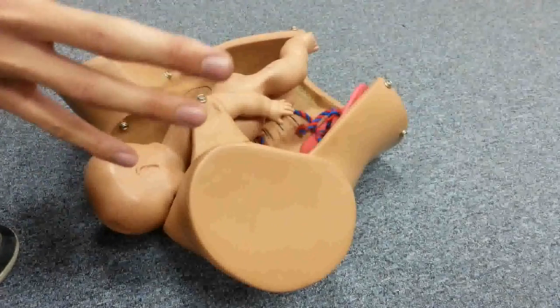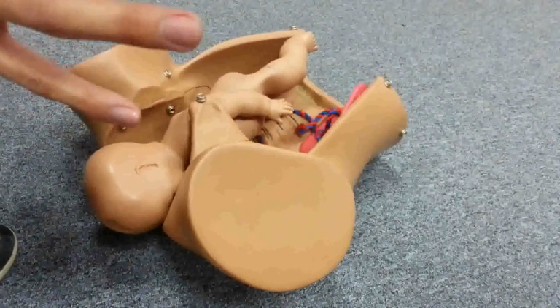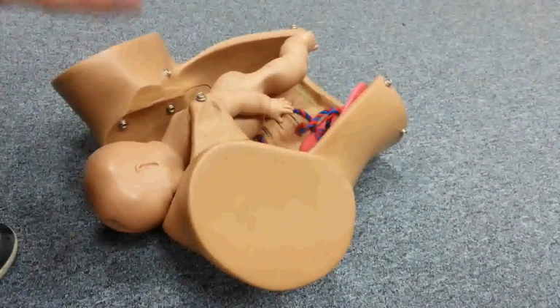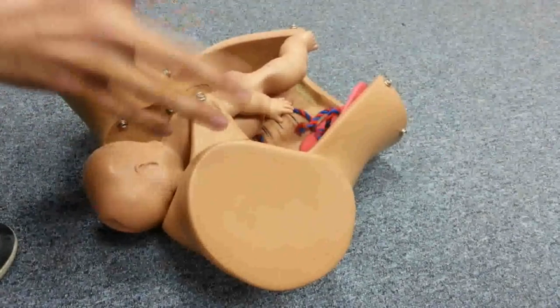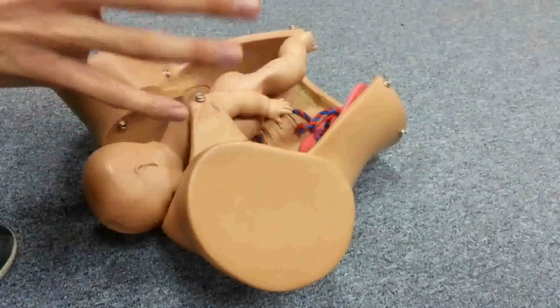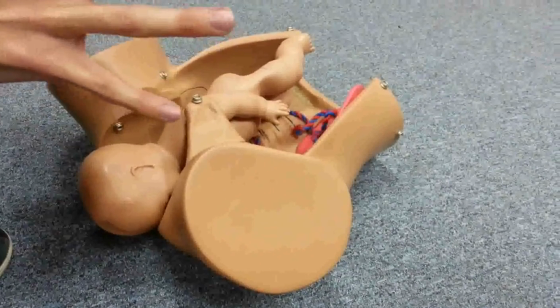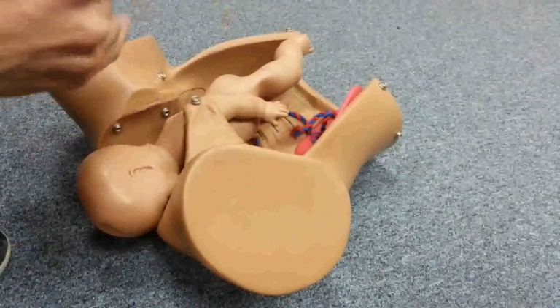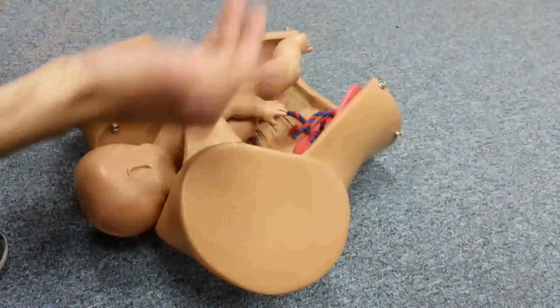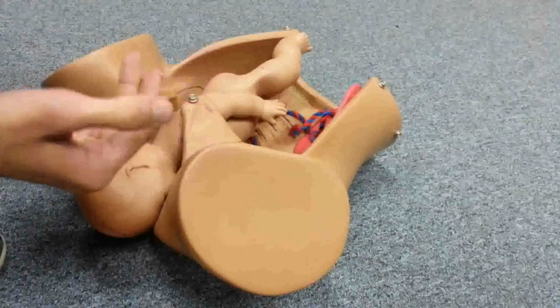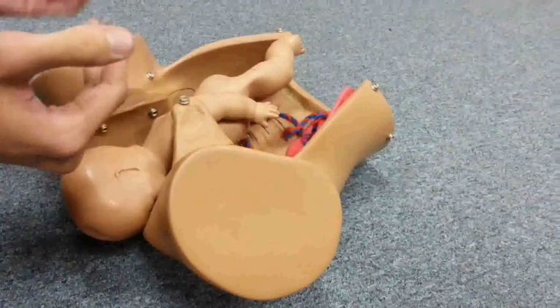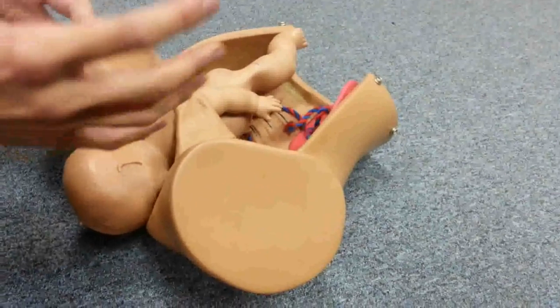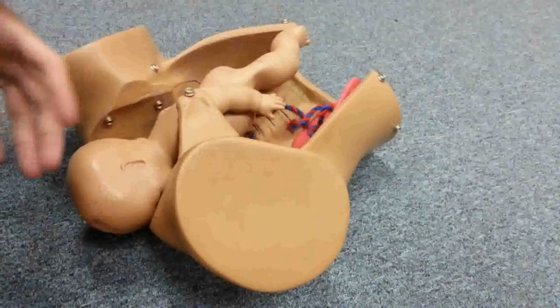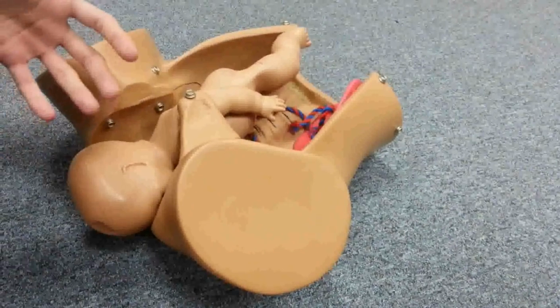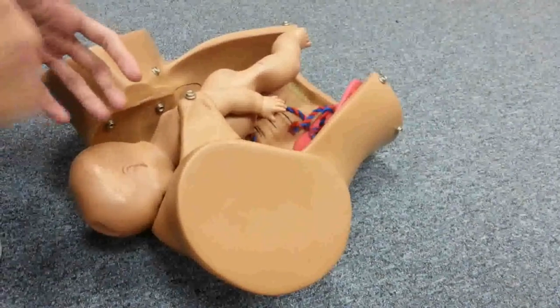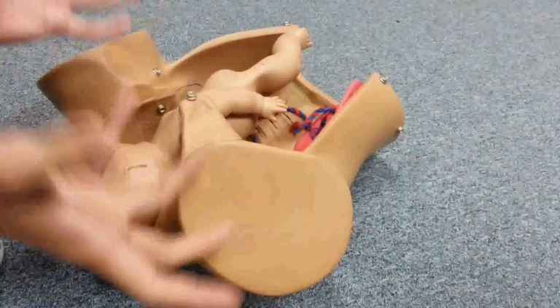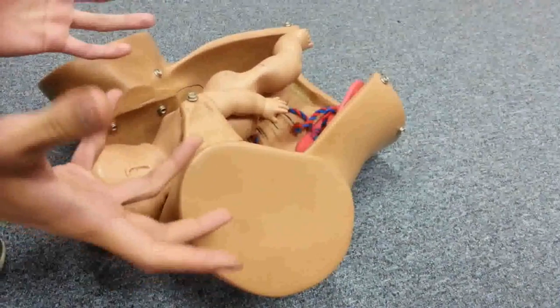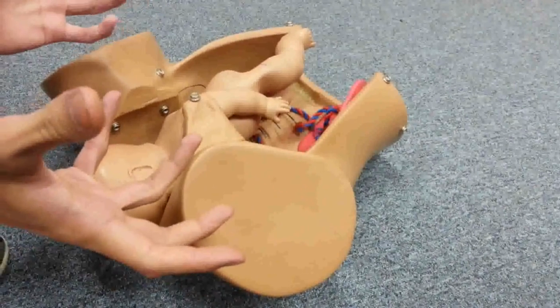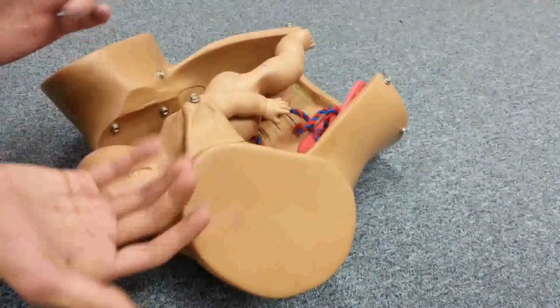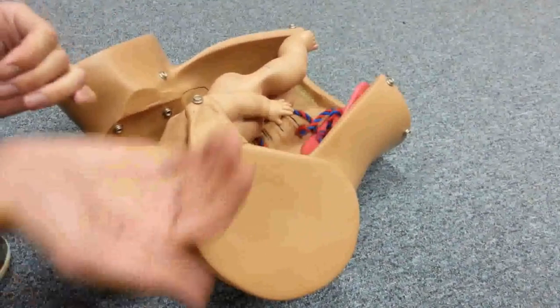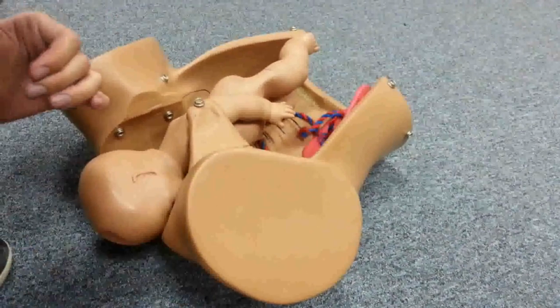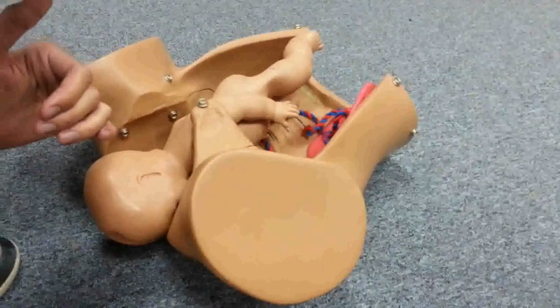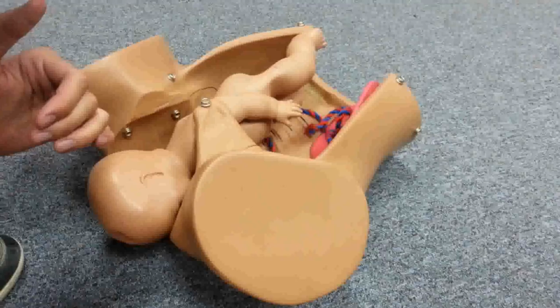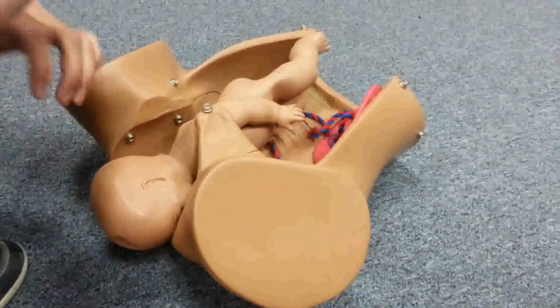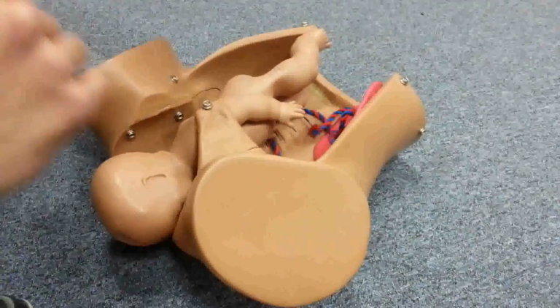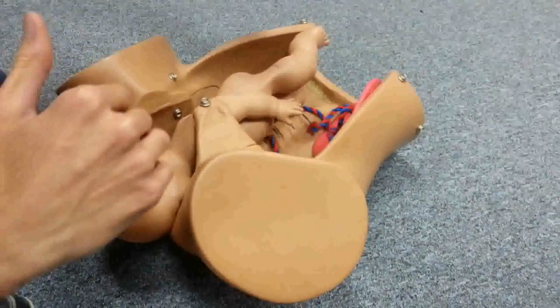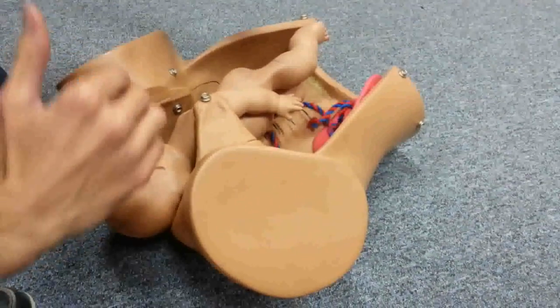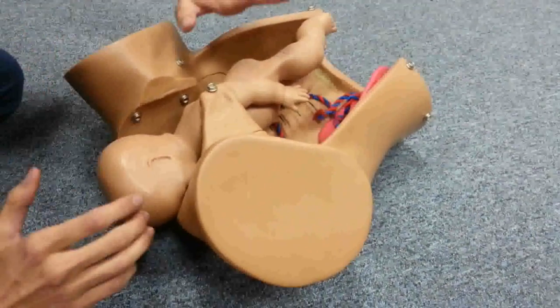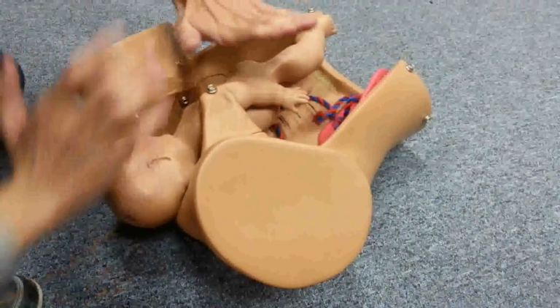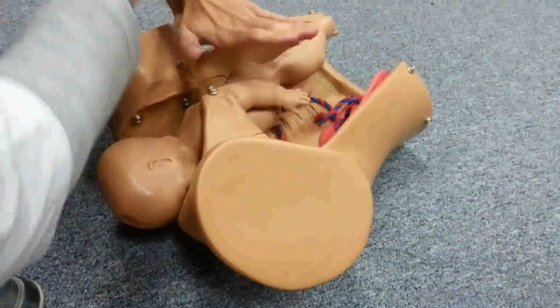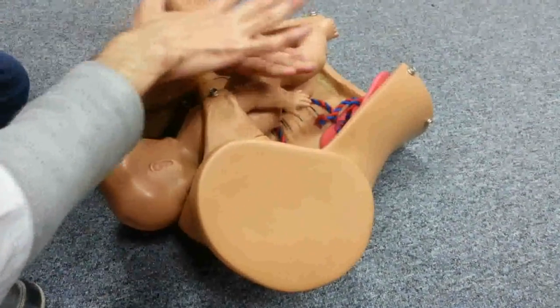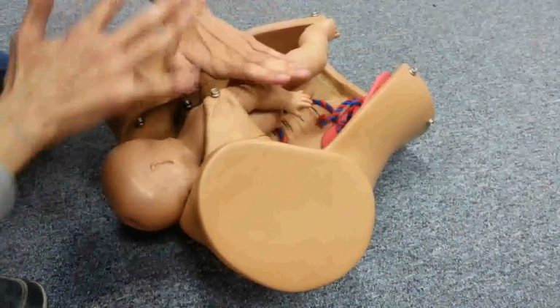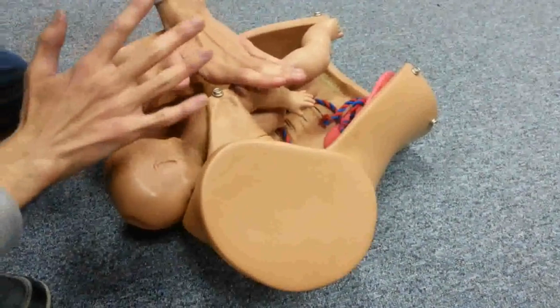McRoberts maneuver alone can deliver a very large proportion — about 90% — of all shoulder dystocia cases, so you don't need the next steps in most cases. For the remaining 10%, it will not be sufficient, so we switch to another maneuver.